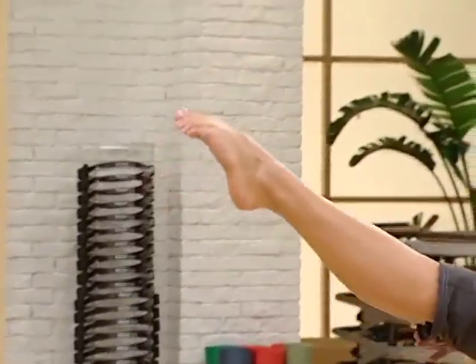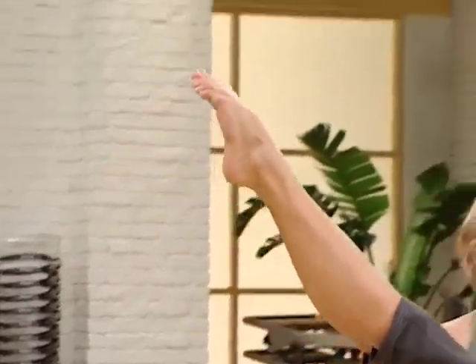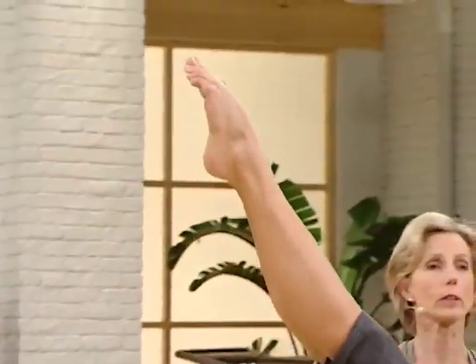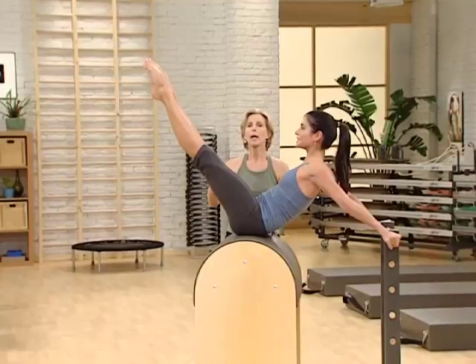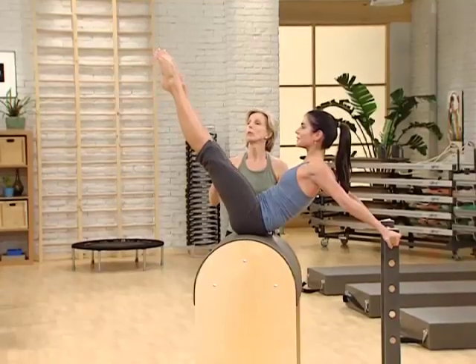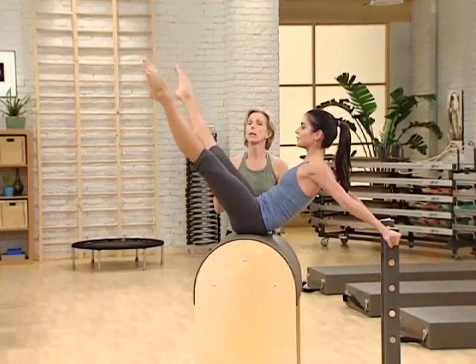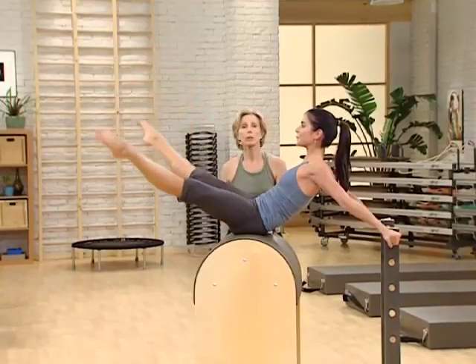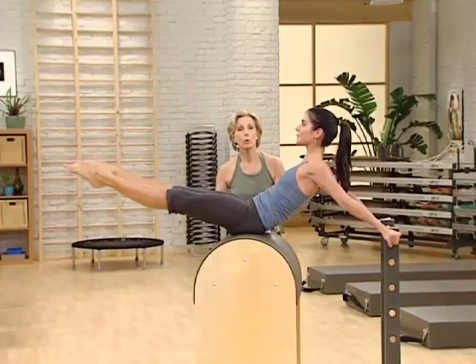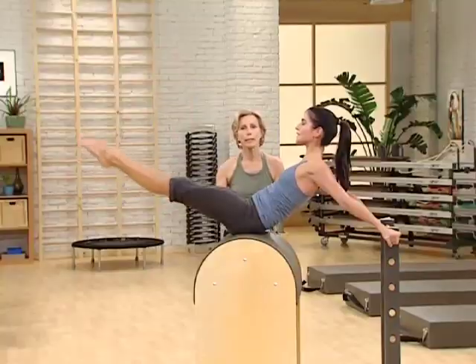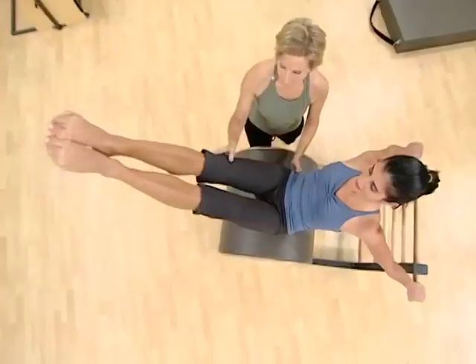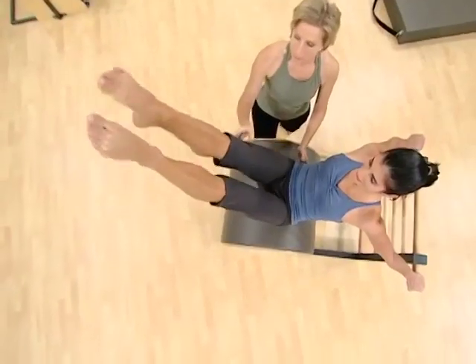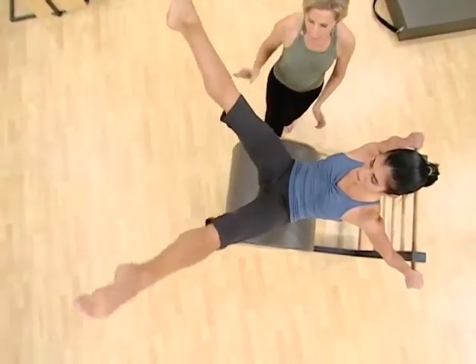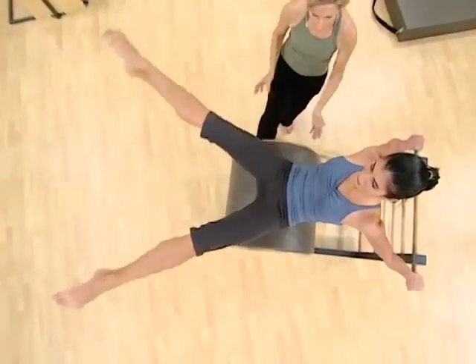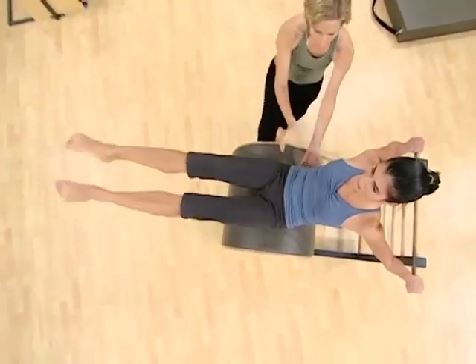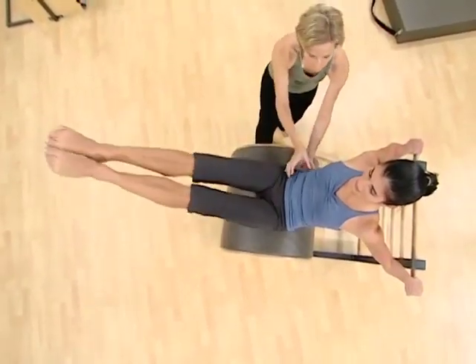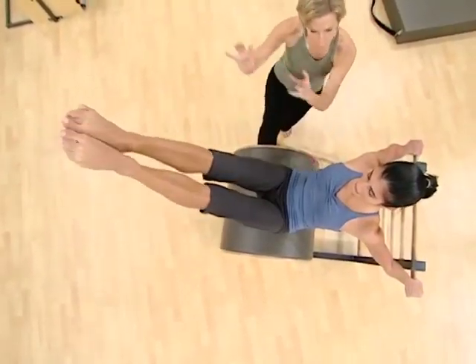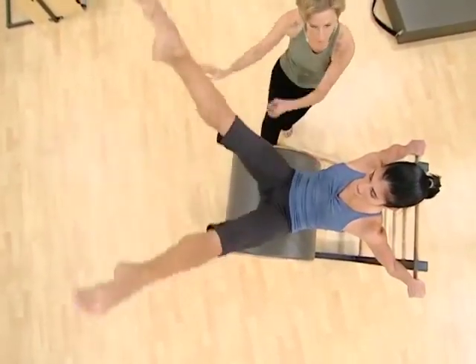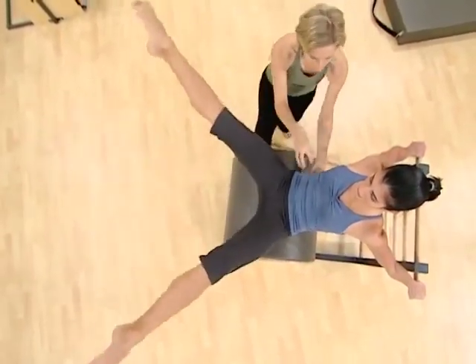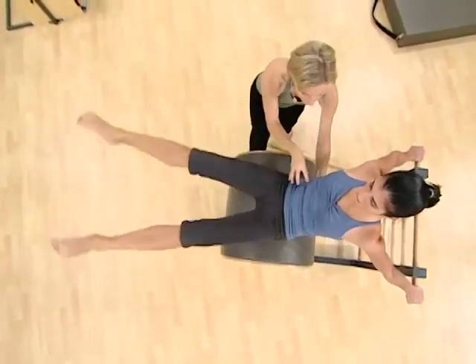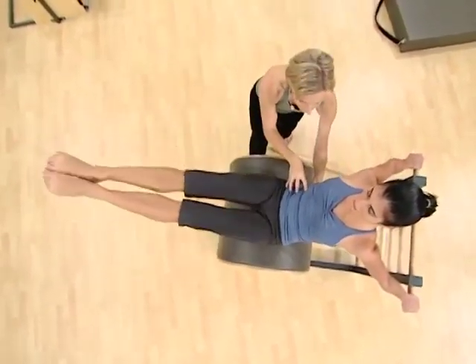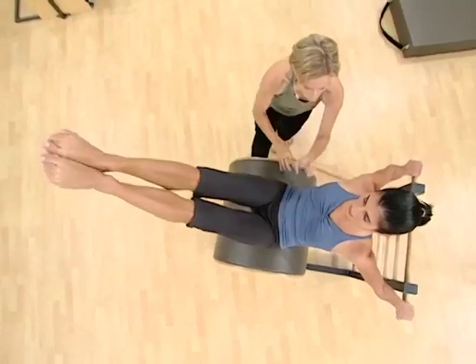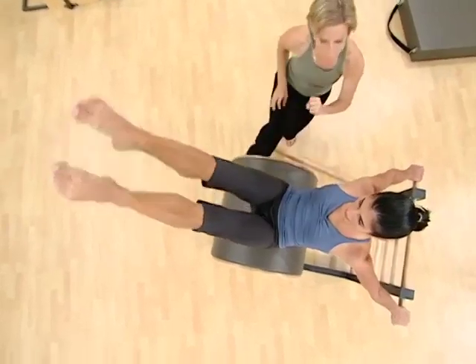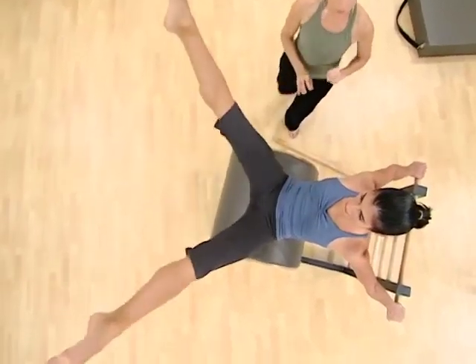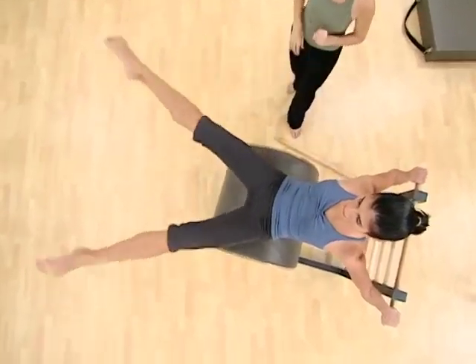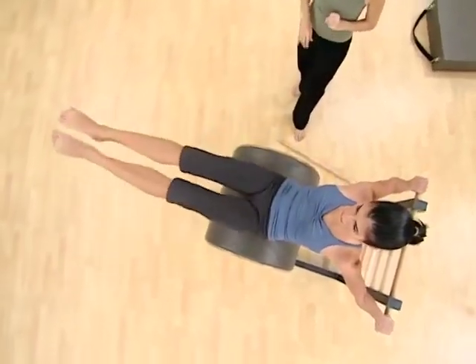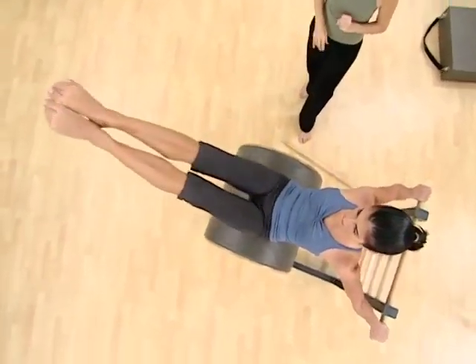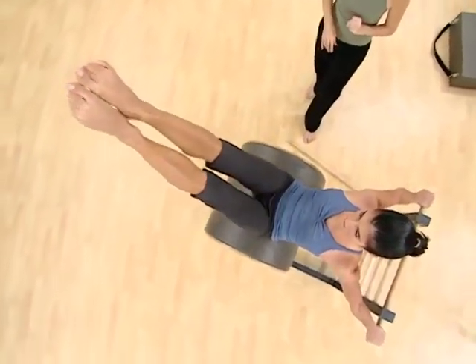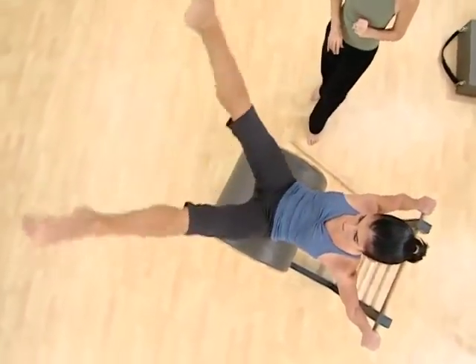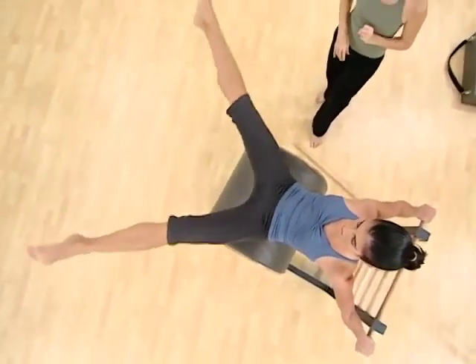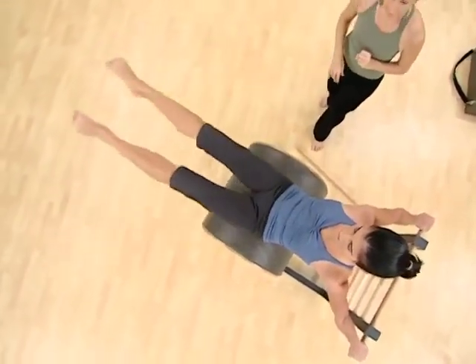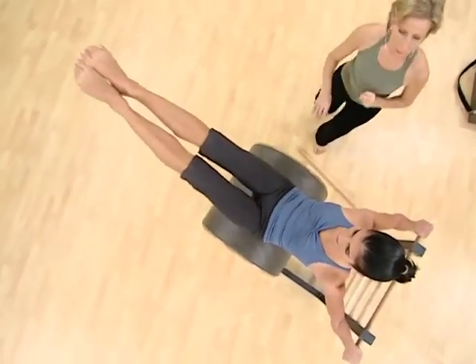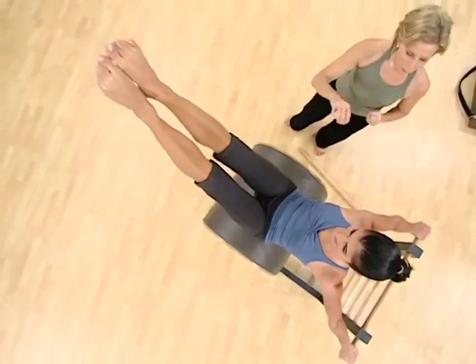Ready for the leg circles. And we exhale, abduct, lower. Inhale to lift. And exhale. We're exhaling as she lowers to help her keep control through the abdominals. One more. Yes, and then we reverse.